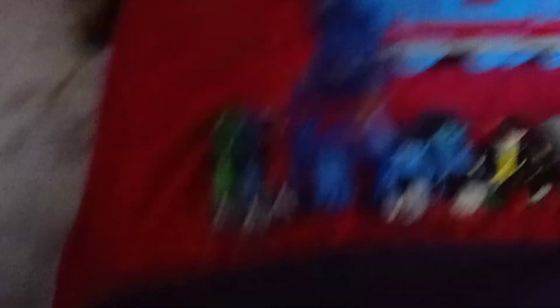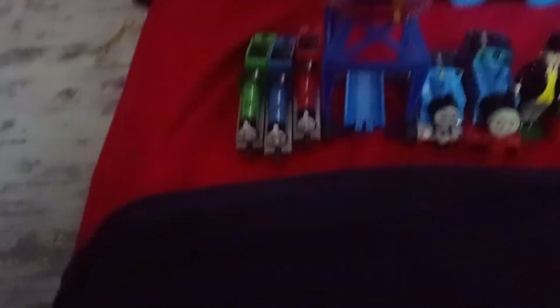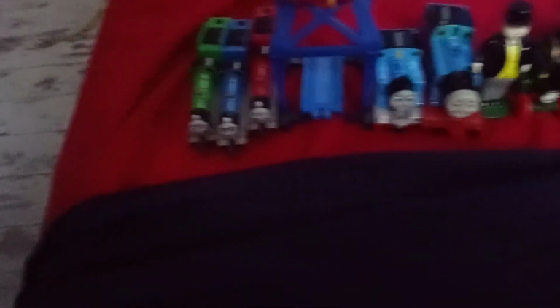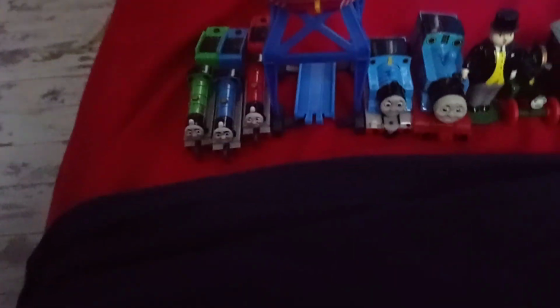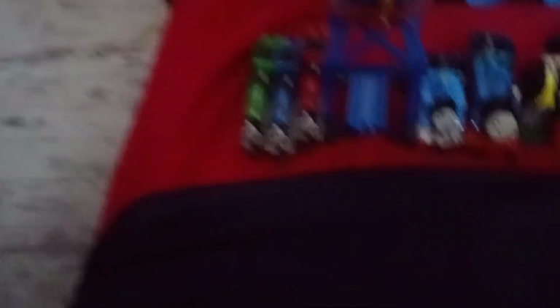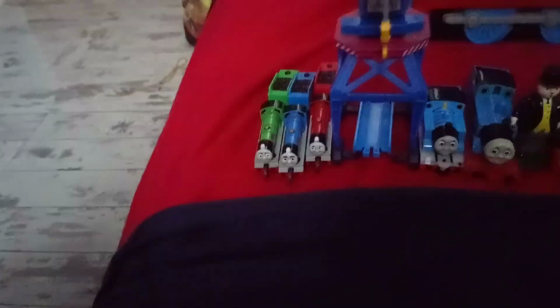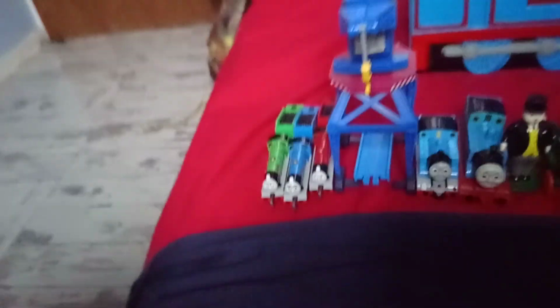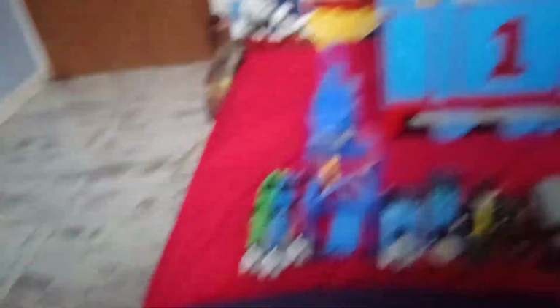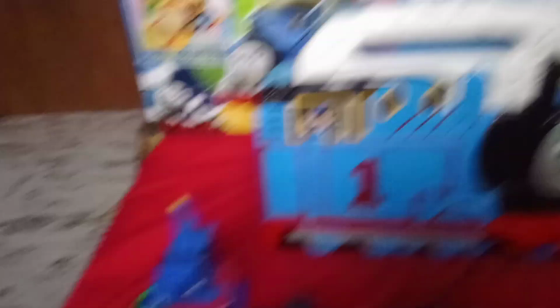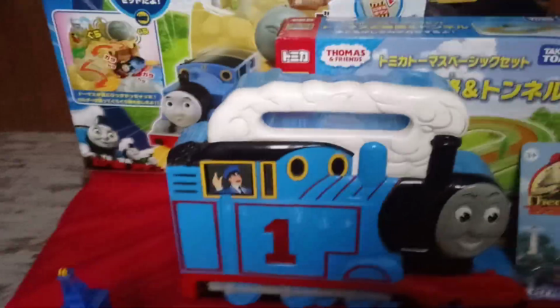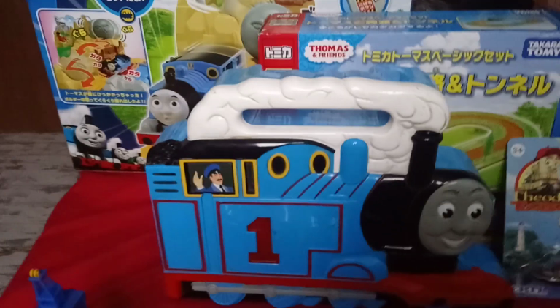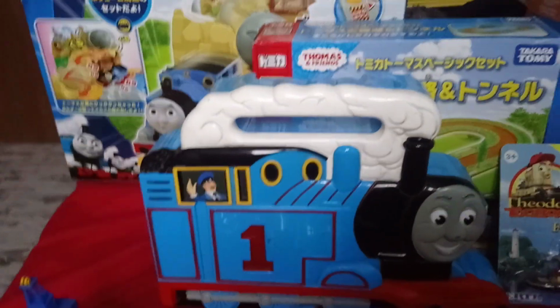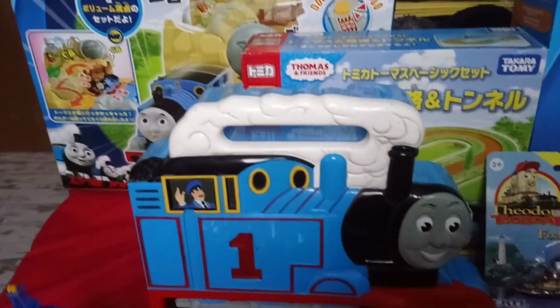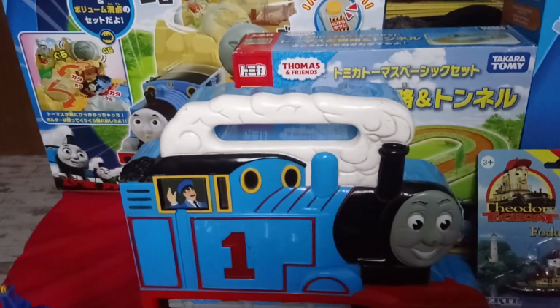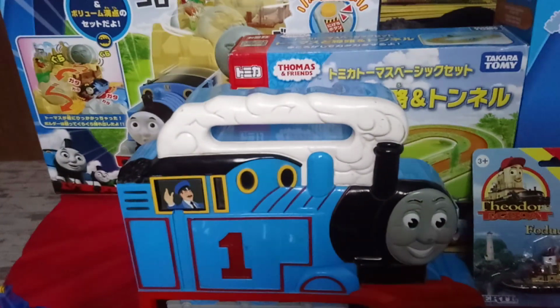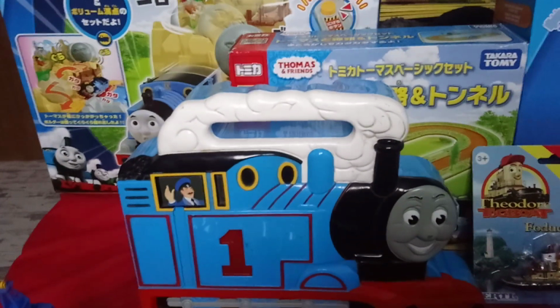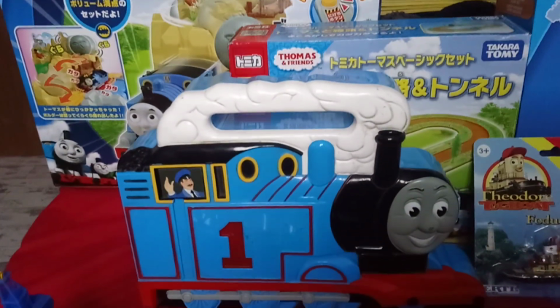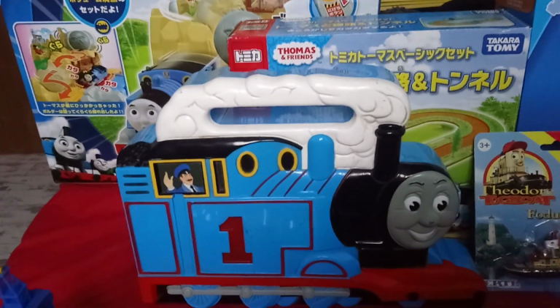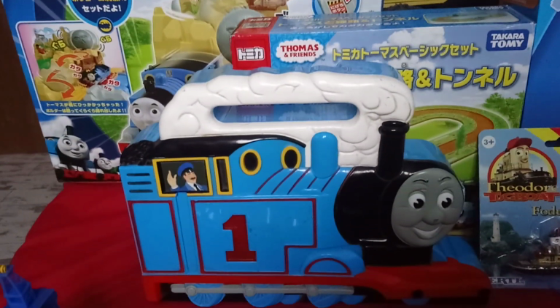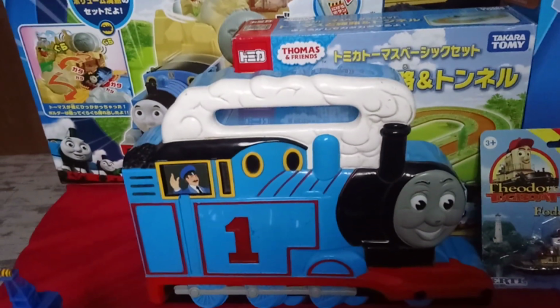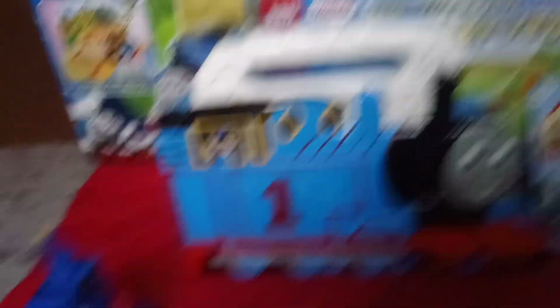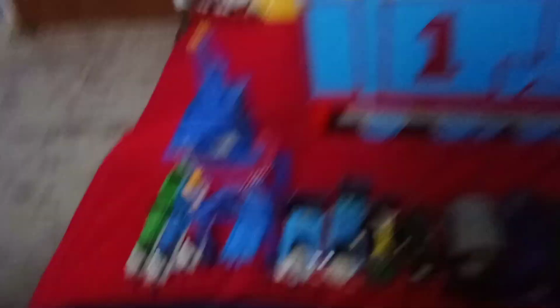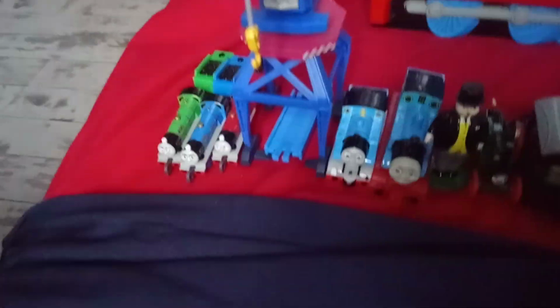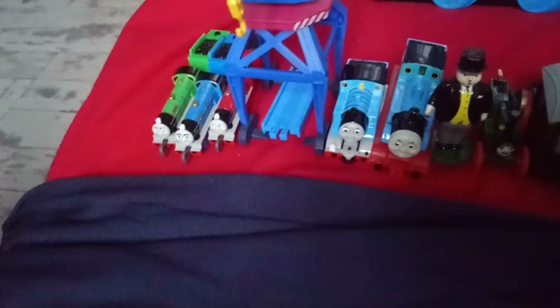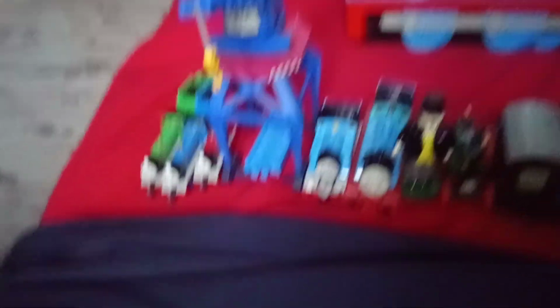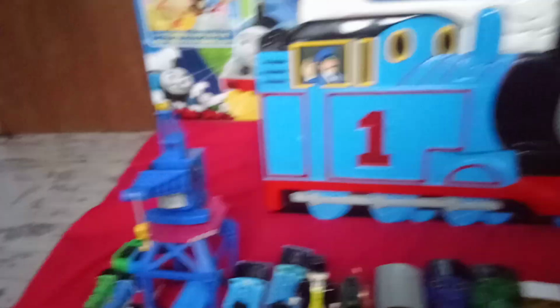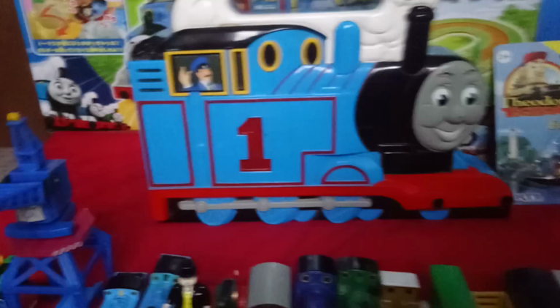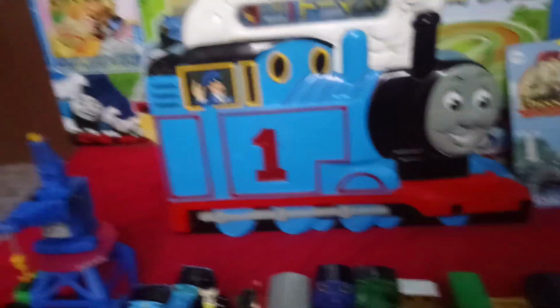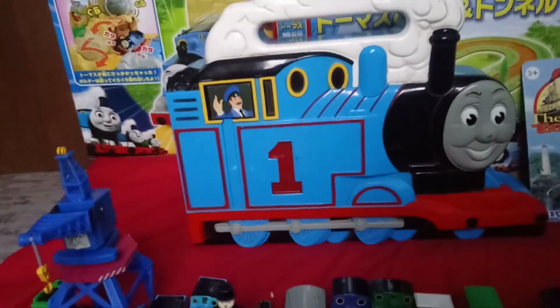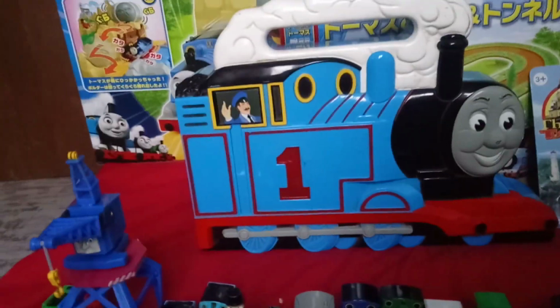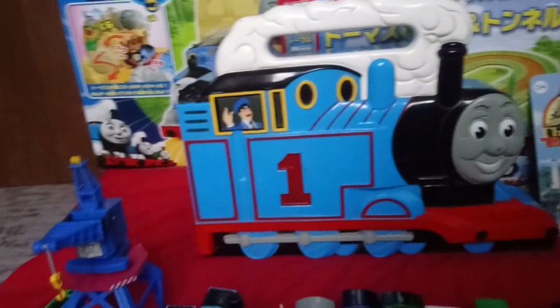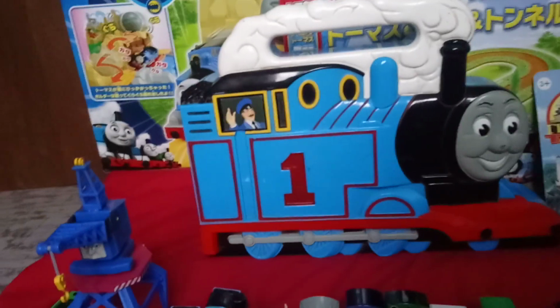Next is an Atomica Thomas set, which I obviously took the Thomas out of, and another Ertel carrying case.